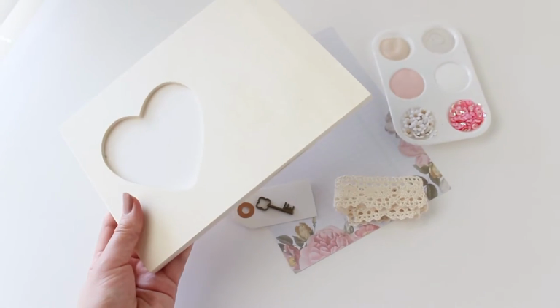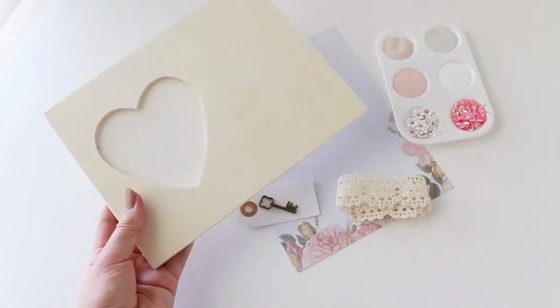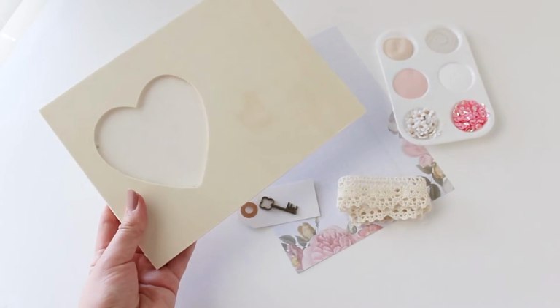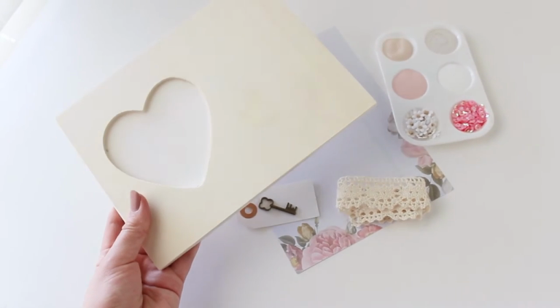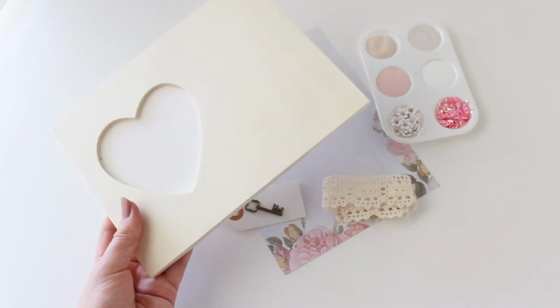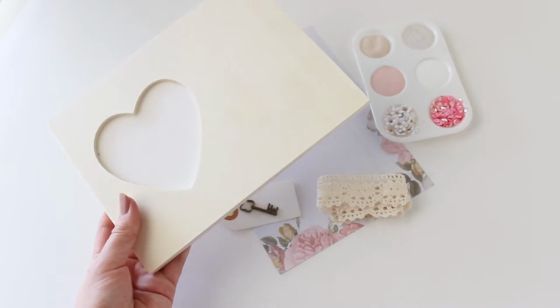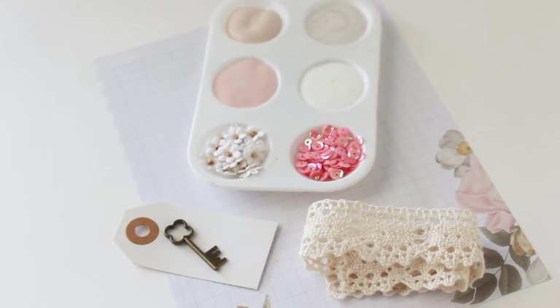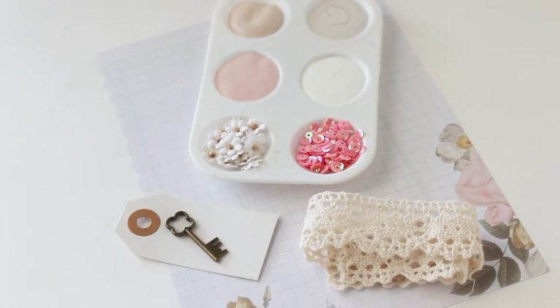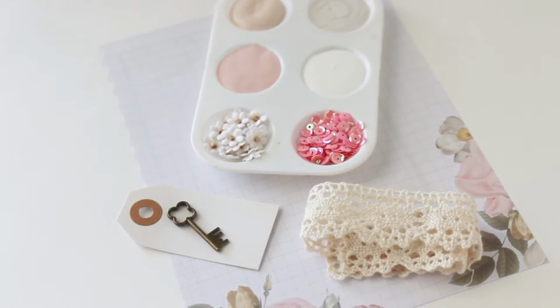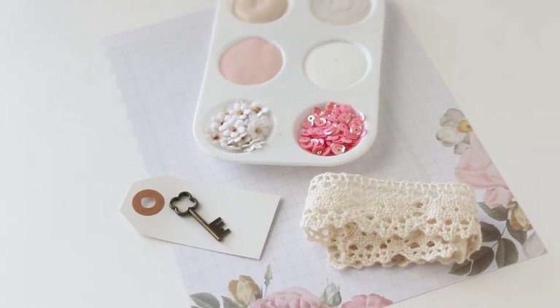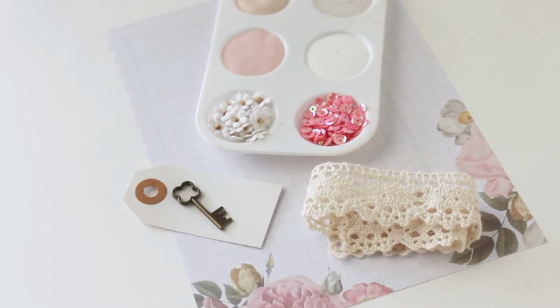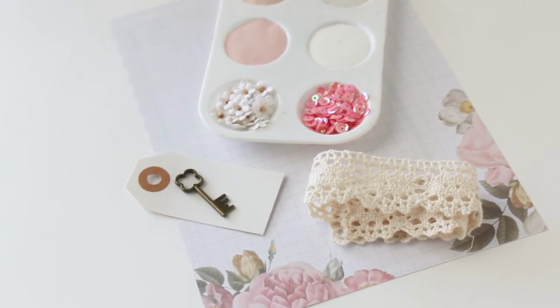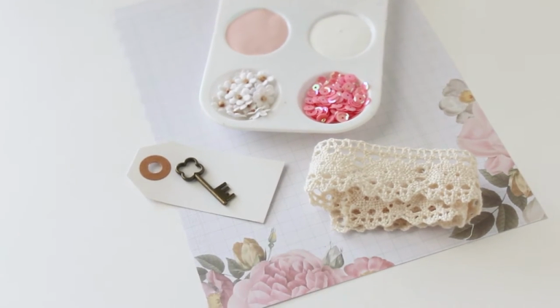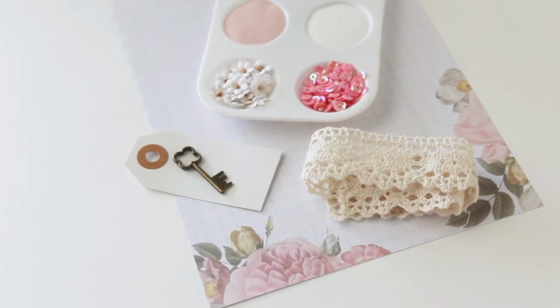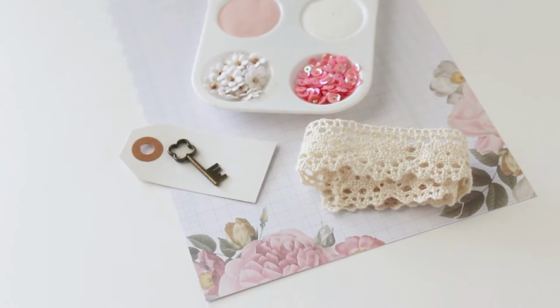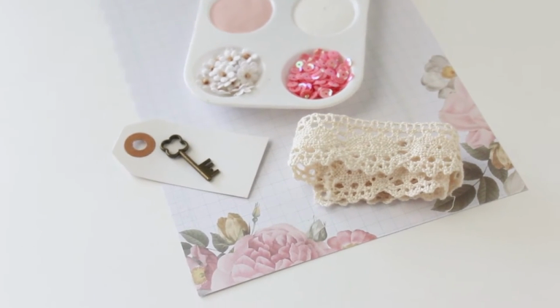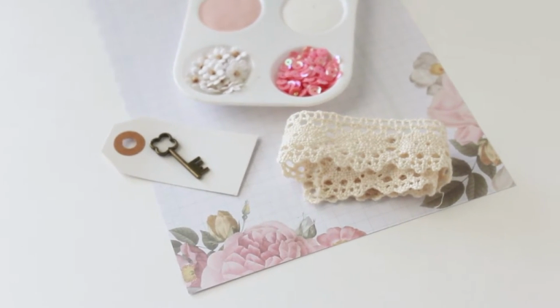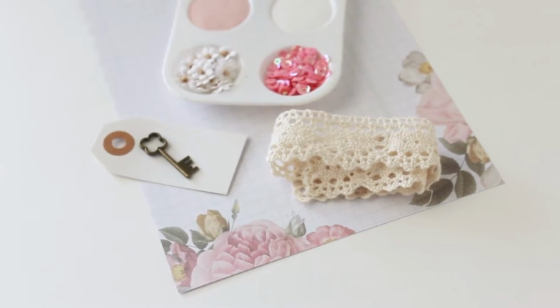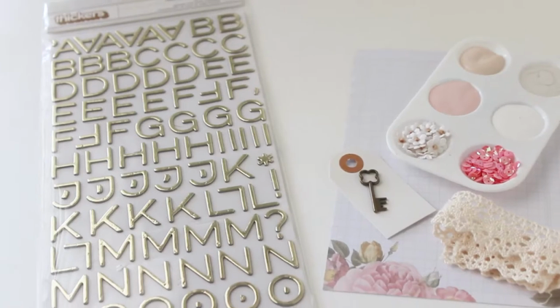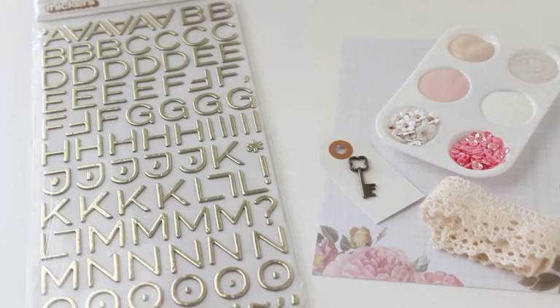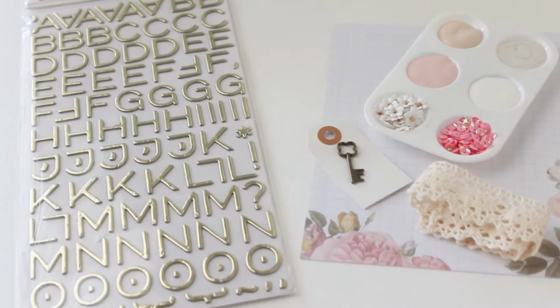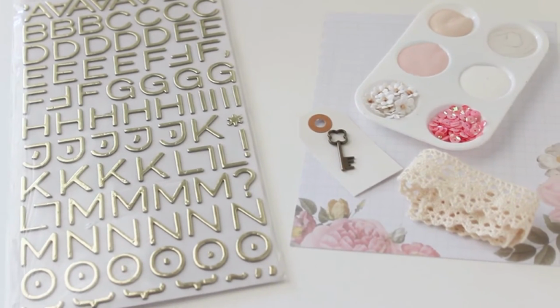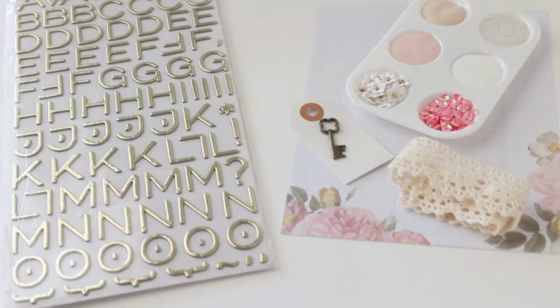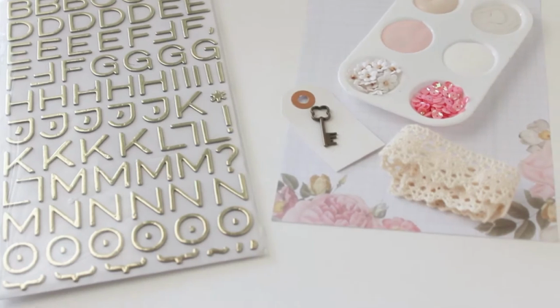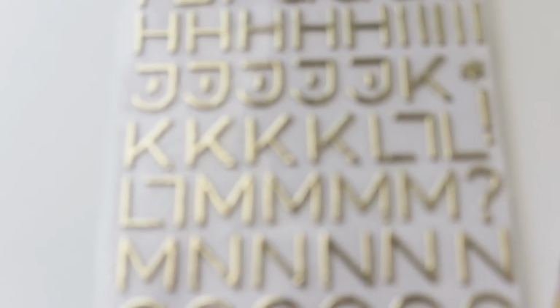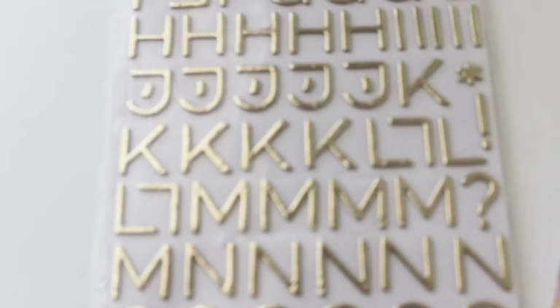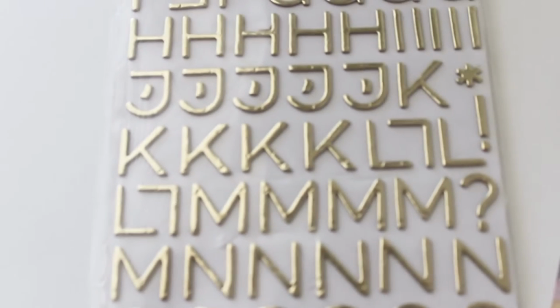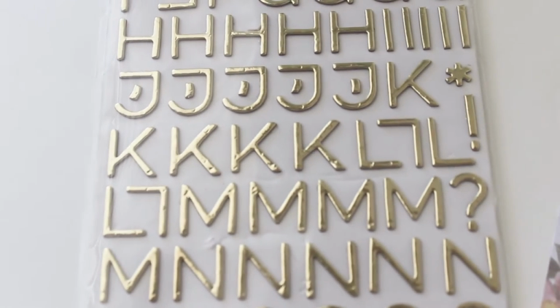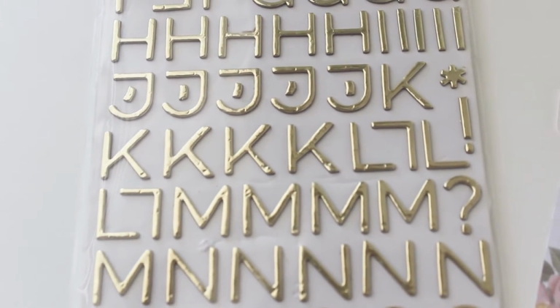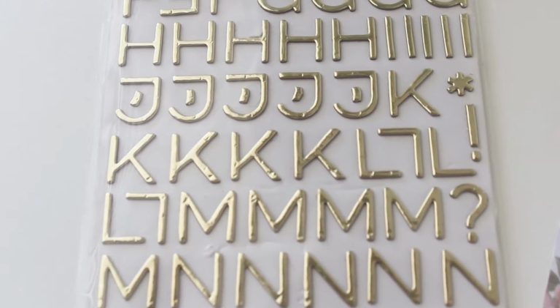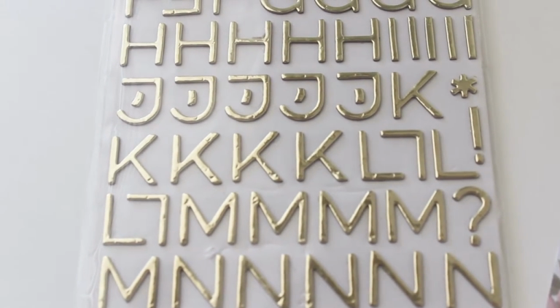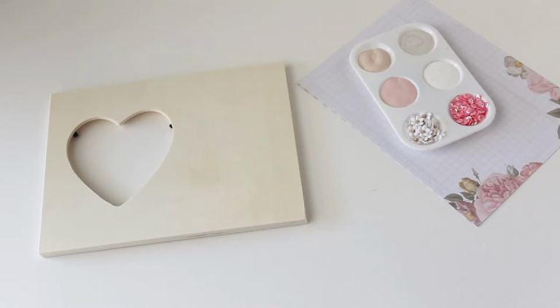I found this frame at AC Moore, but you can check any craft store or even a place like Target. I'm sure you'll find something there. And then I used these letter stickers that I just had in my craft supplies.